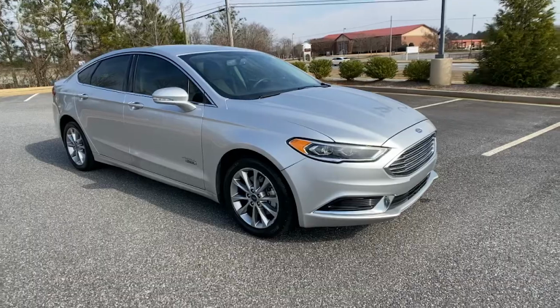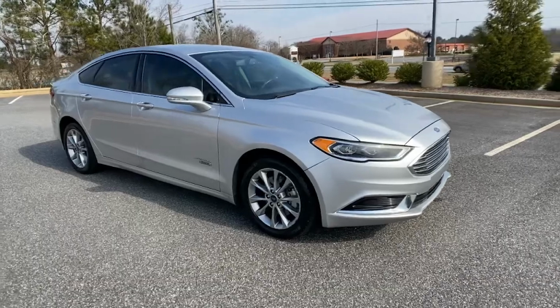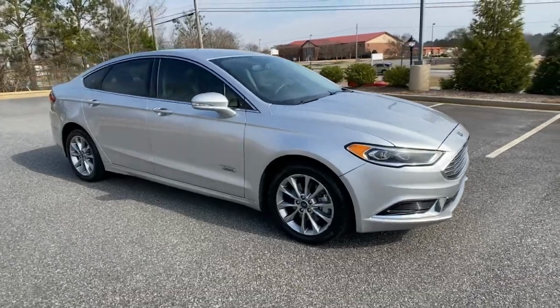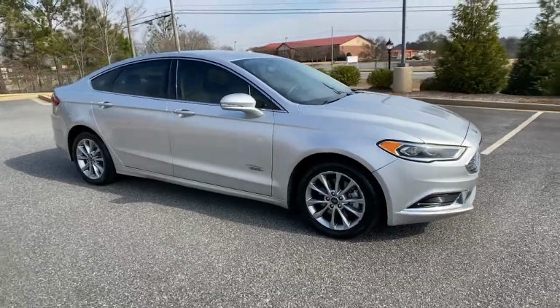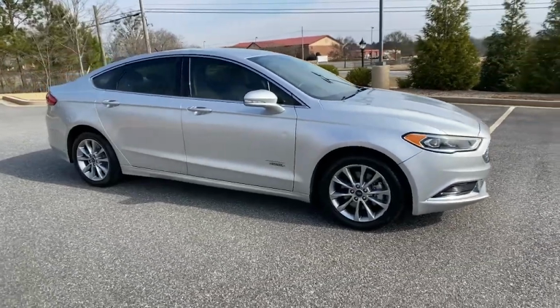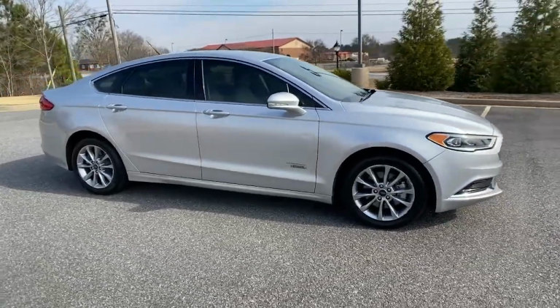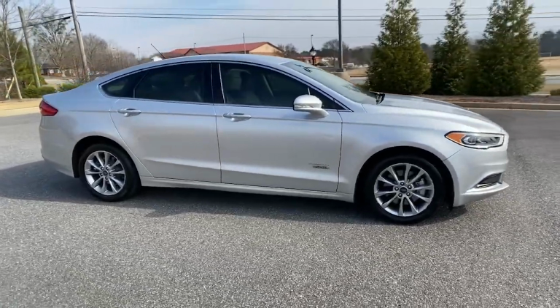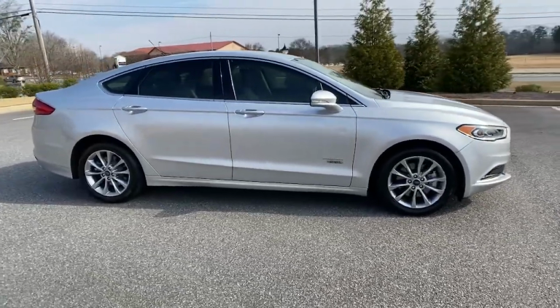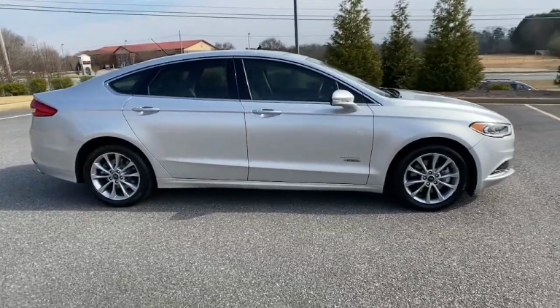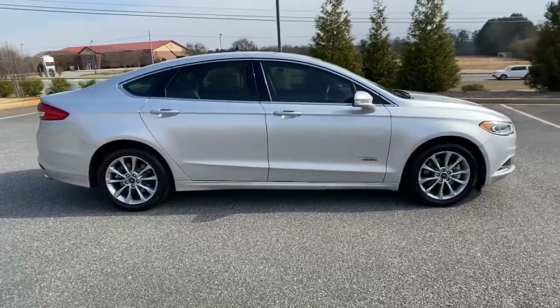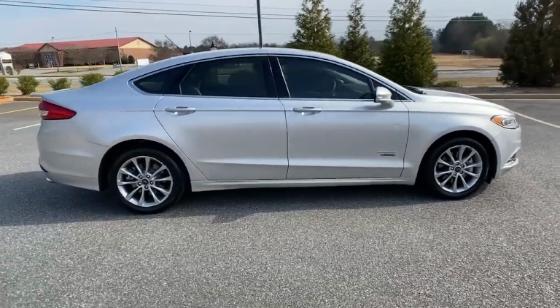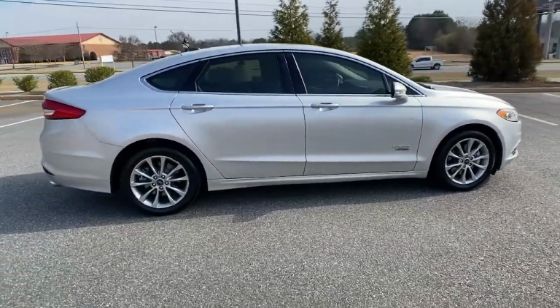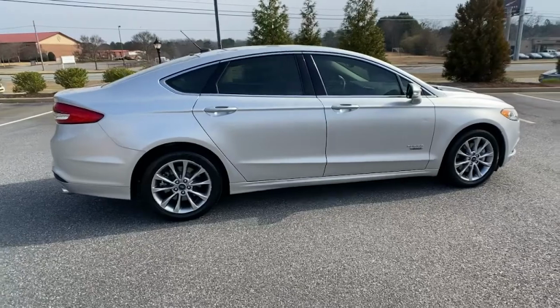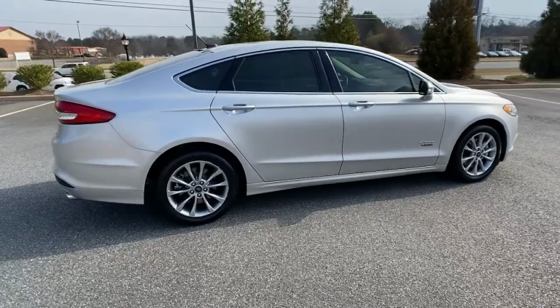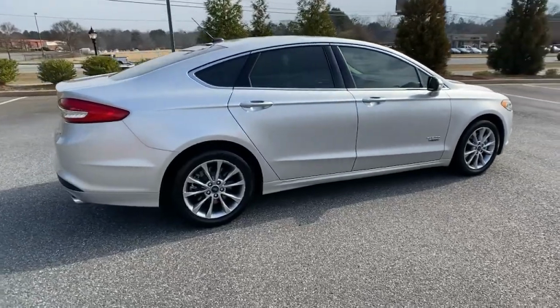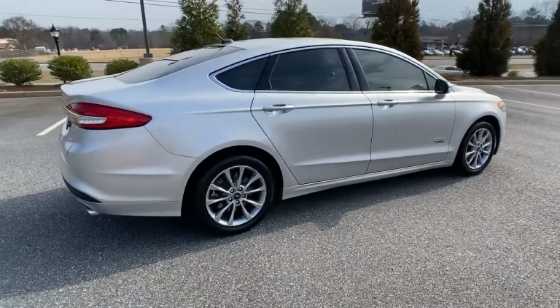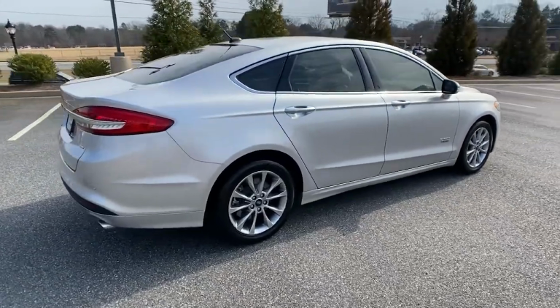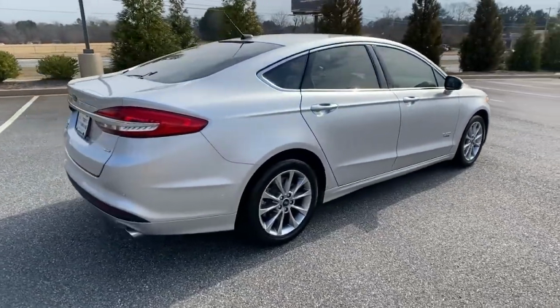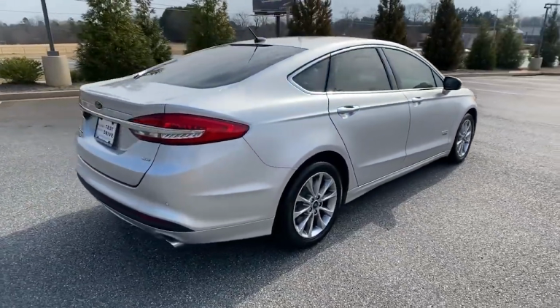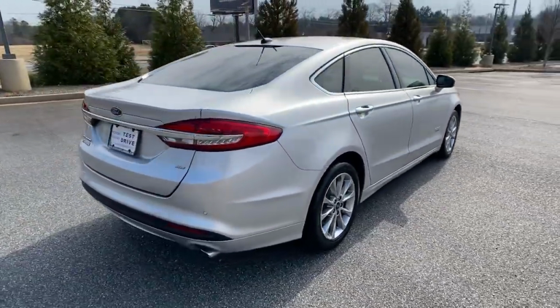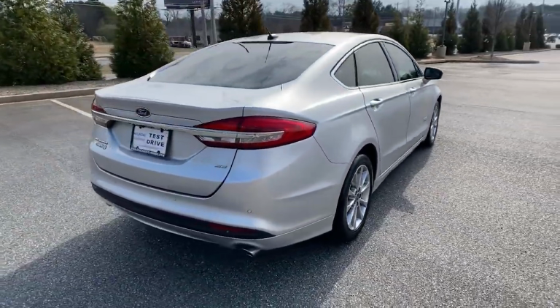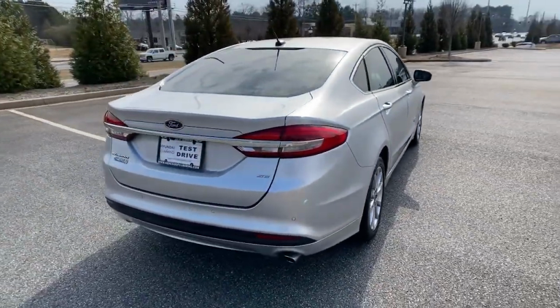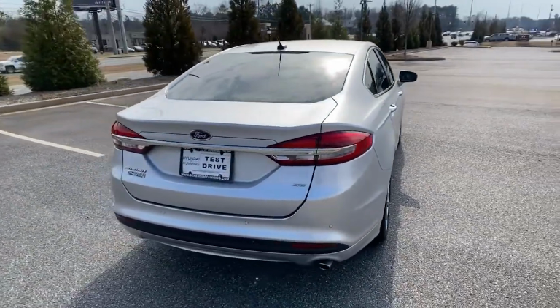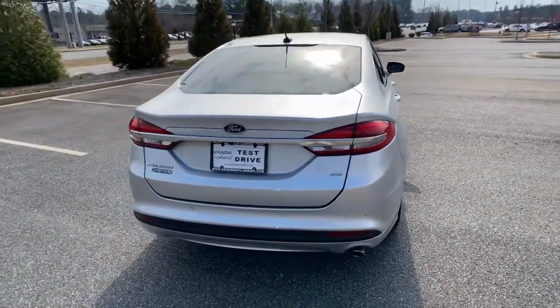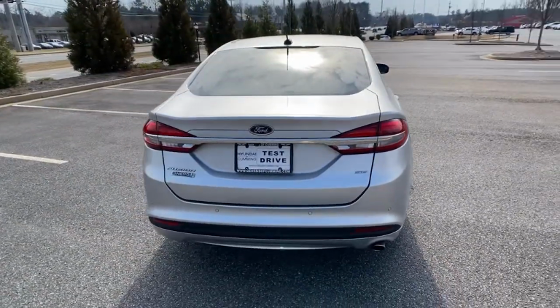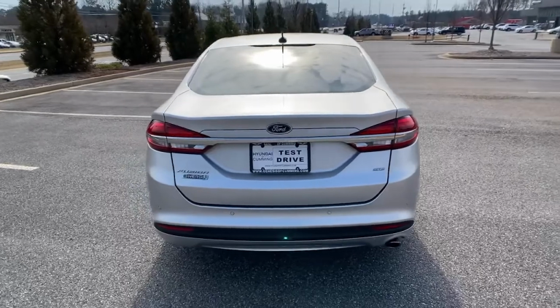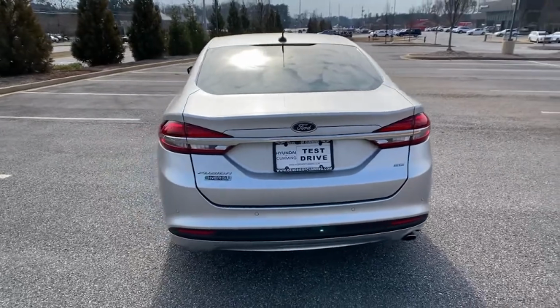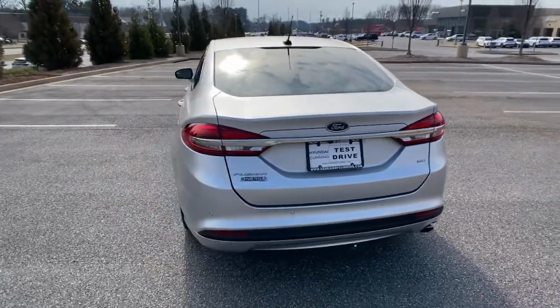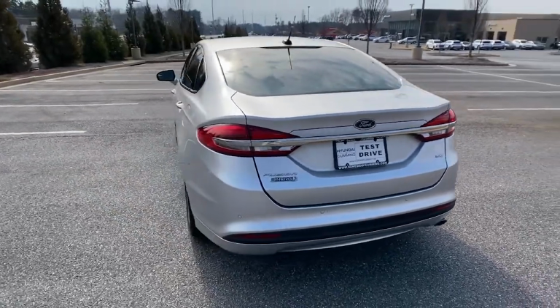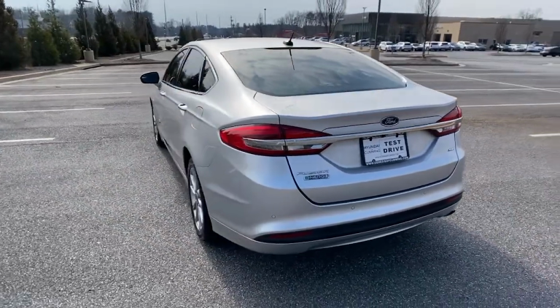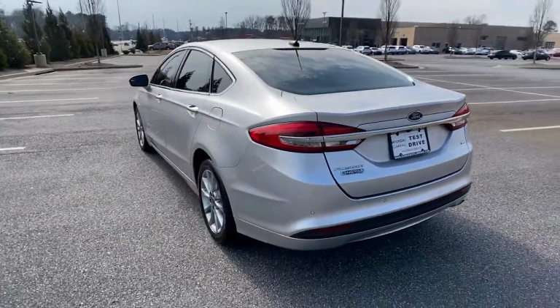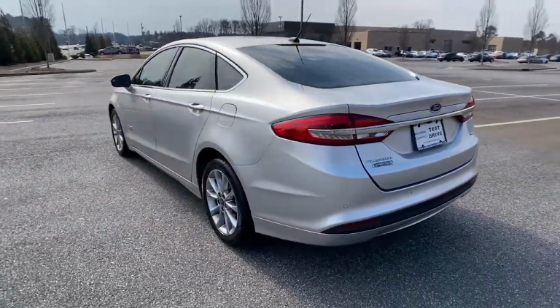Picture yourself in the 2018 Ford Fusion. This vehicle still has fewer than 30,000 miles on the clock, so it won't last long. Make every drive count in this sporty, sophisticated Fusion.